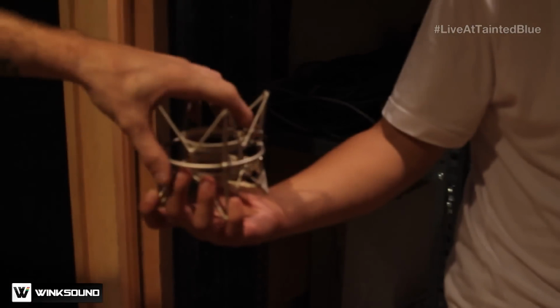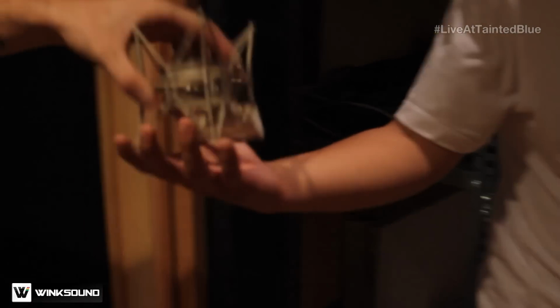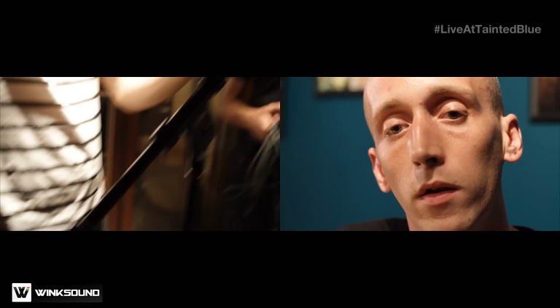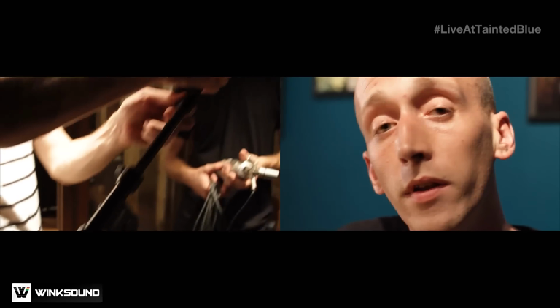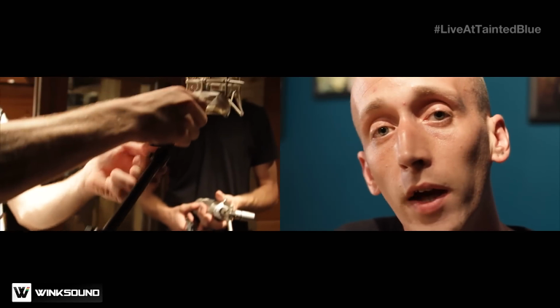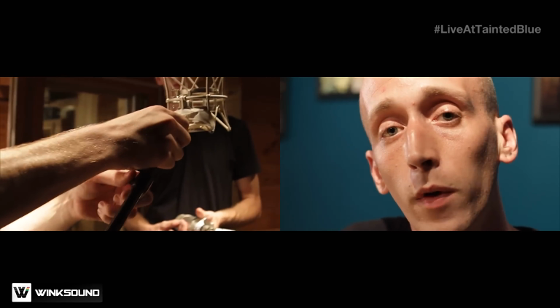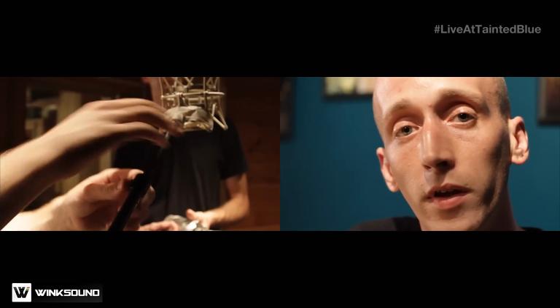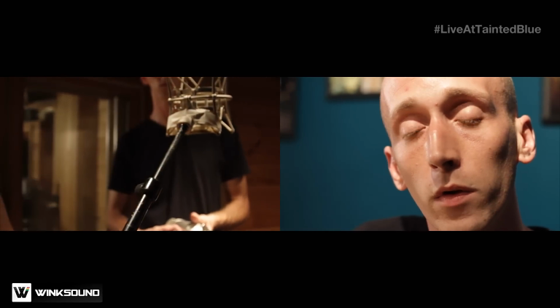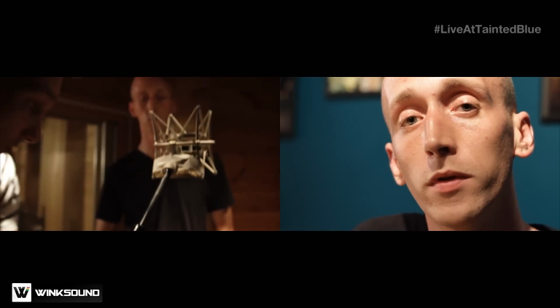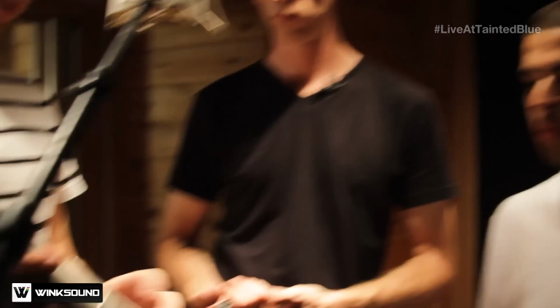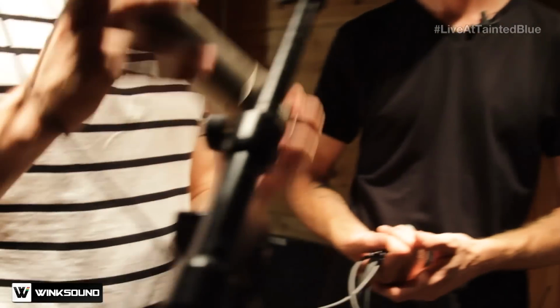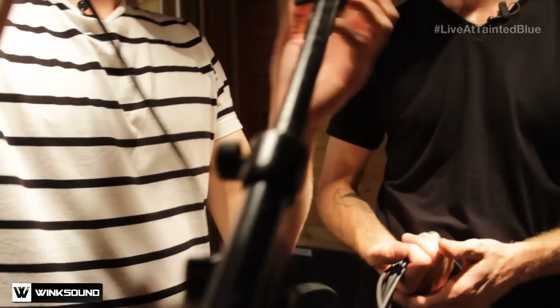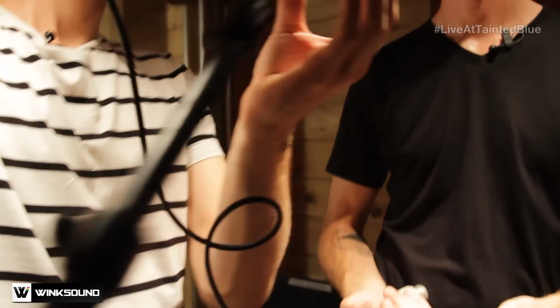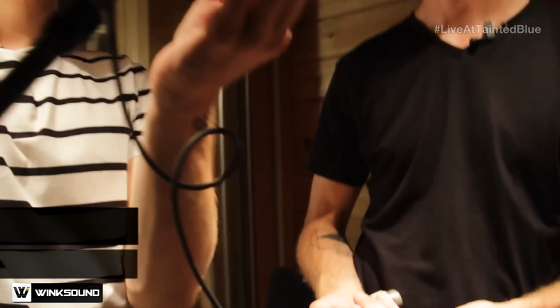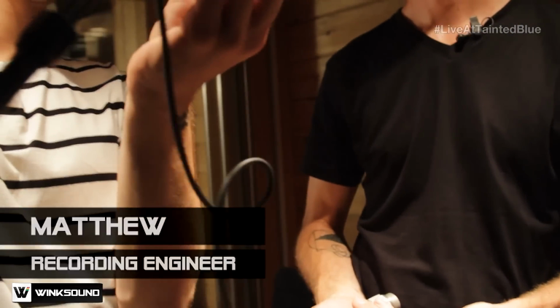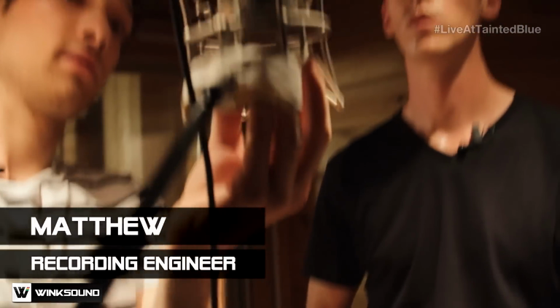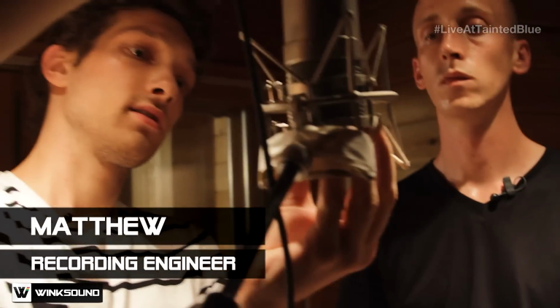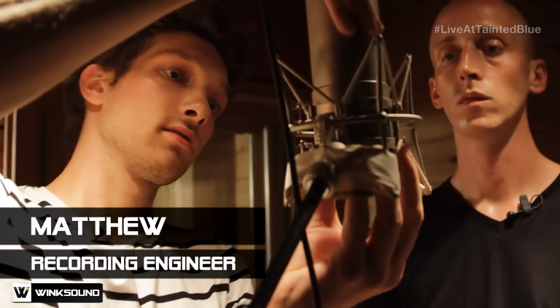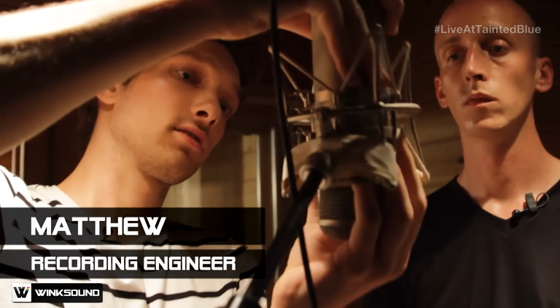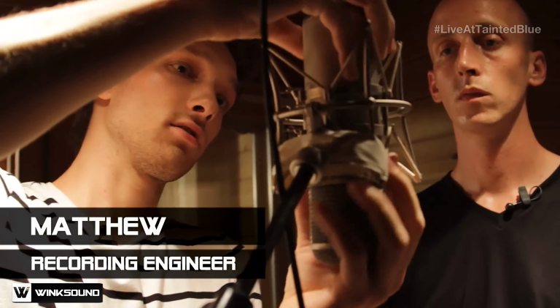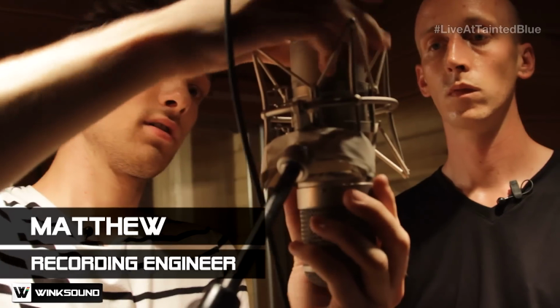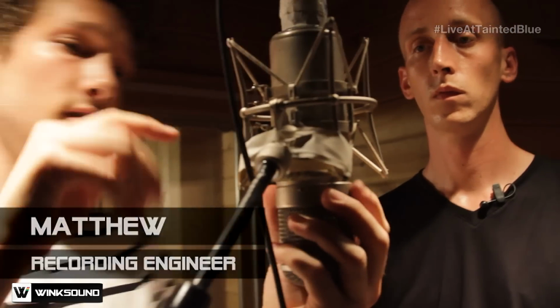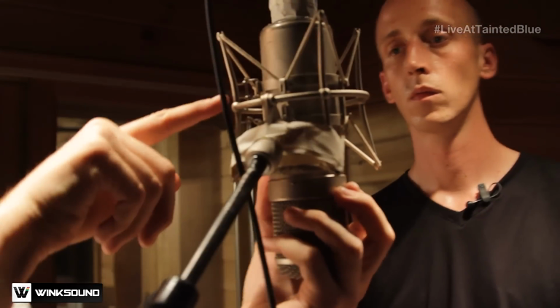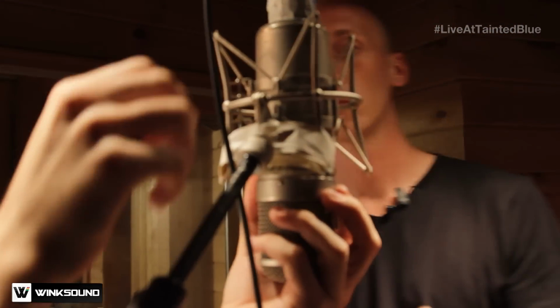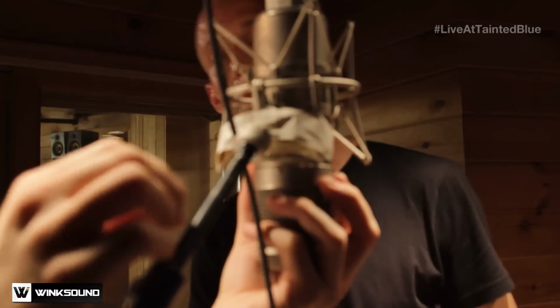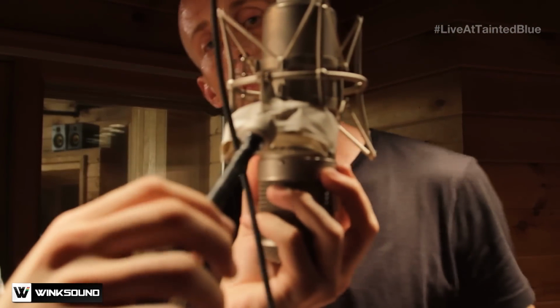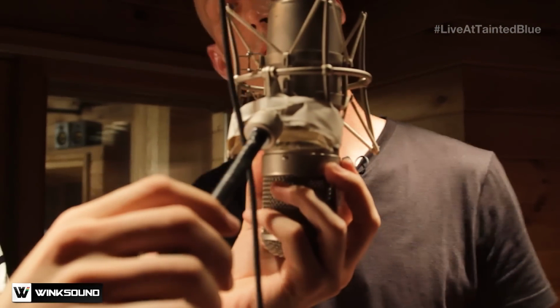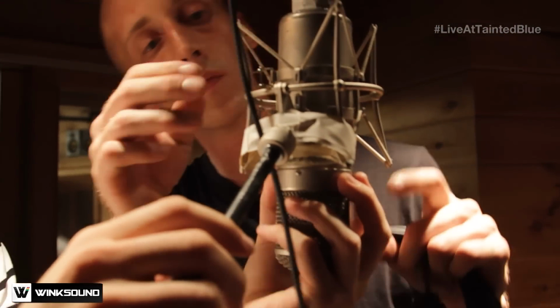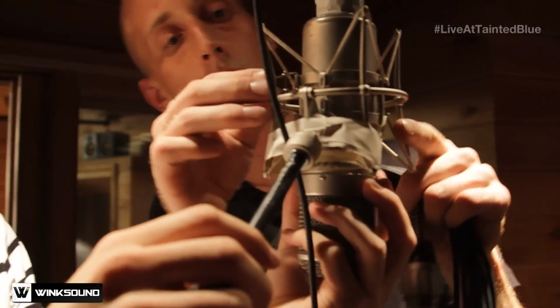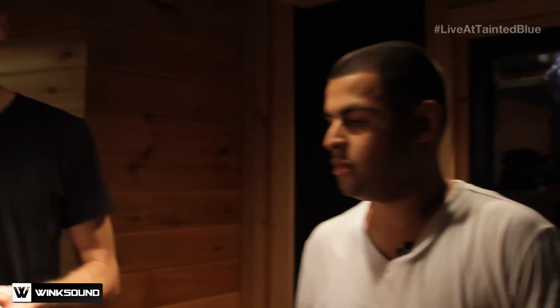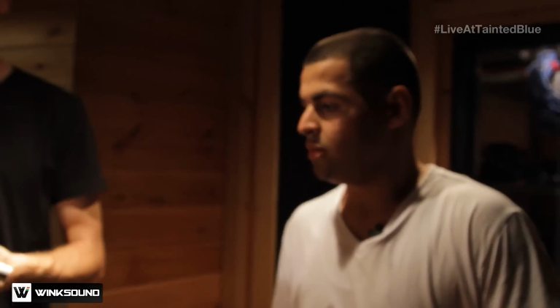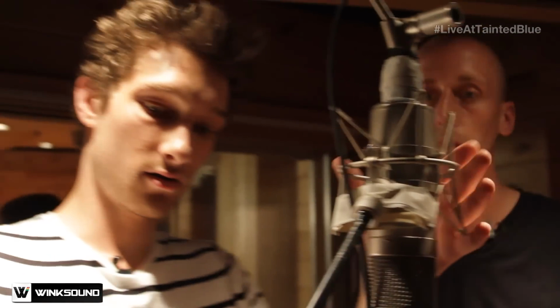We mic'd up a vintage U-47 in the vocal booth — pretty intricate mic to hook up. Slip it right in here, and lock those up there. Perfect.